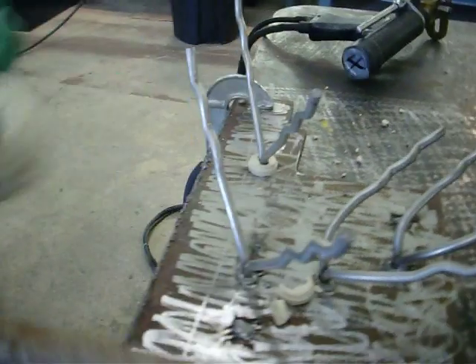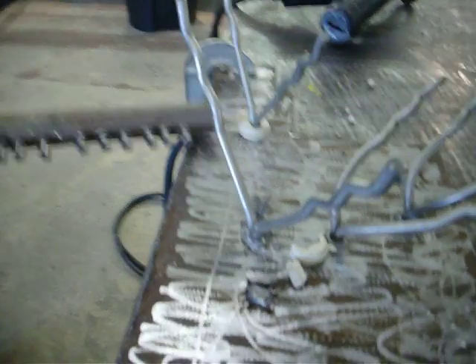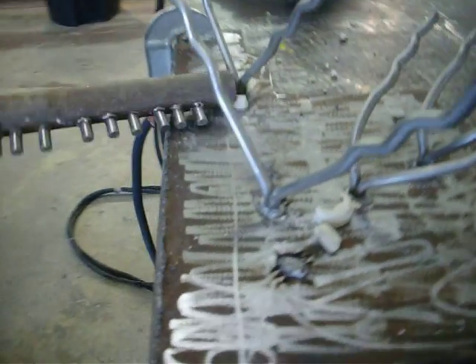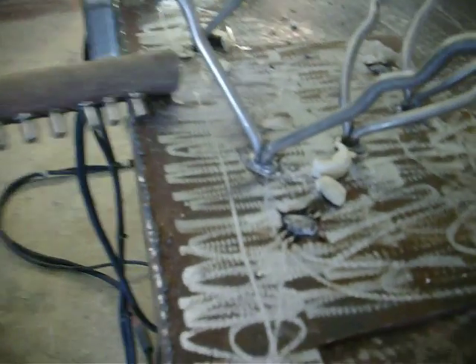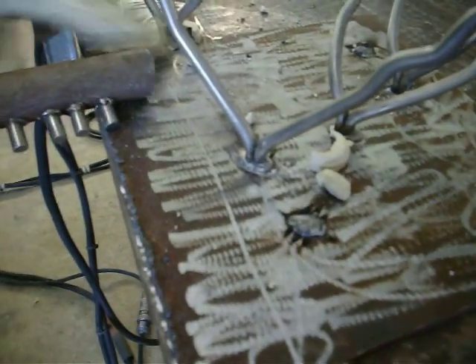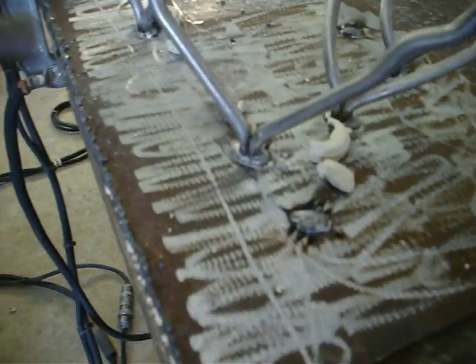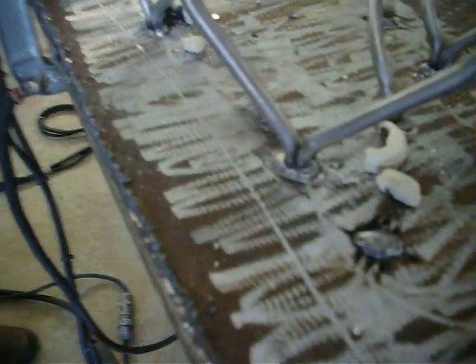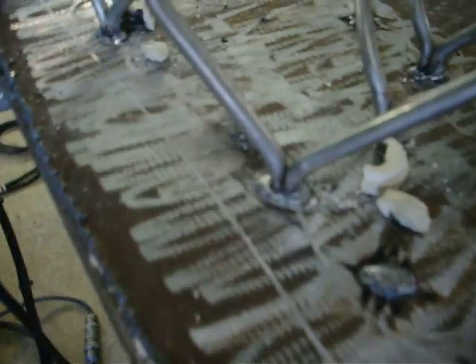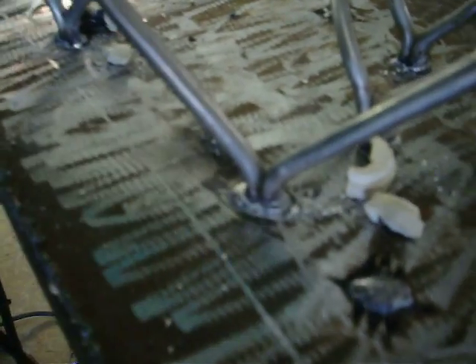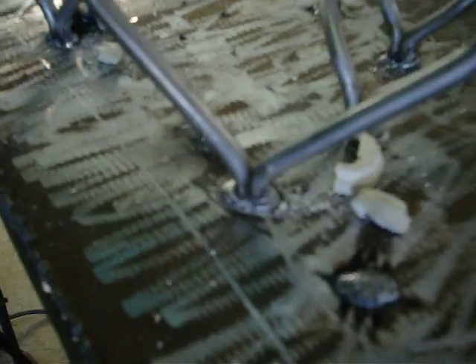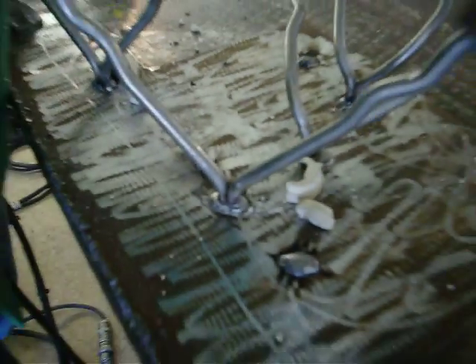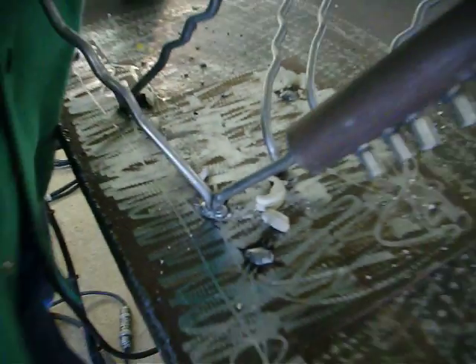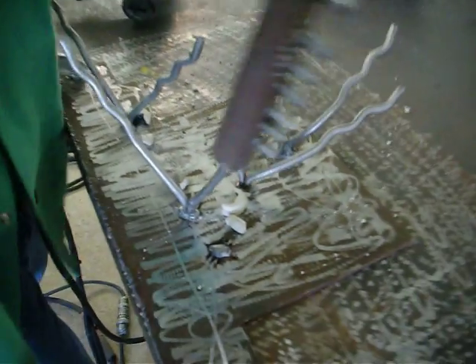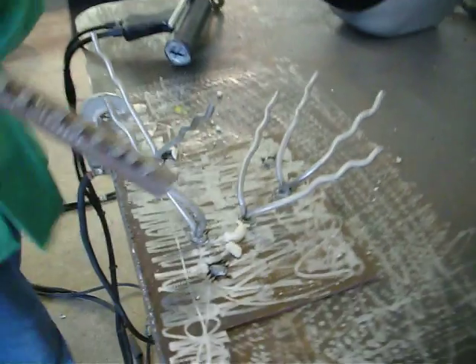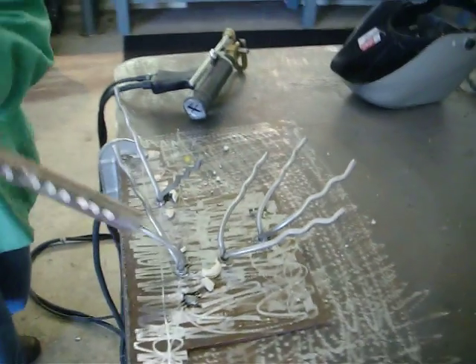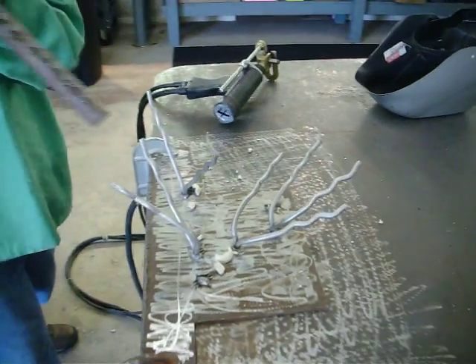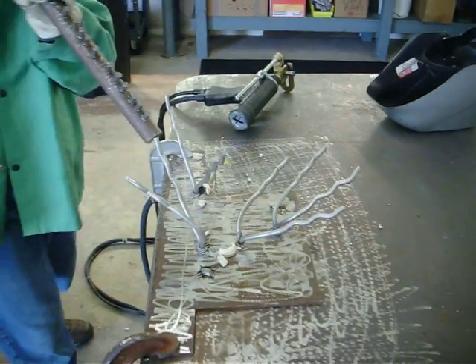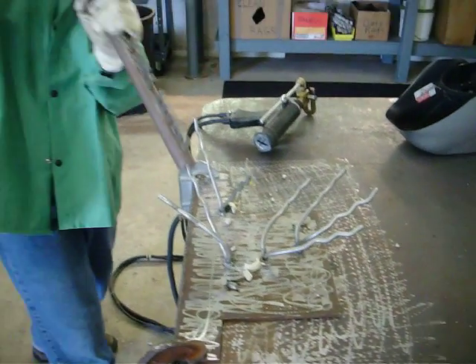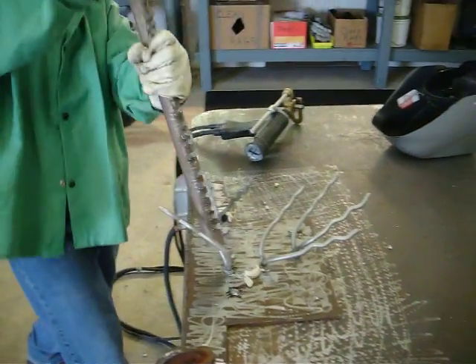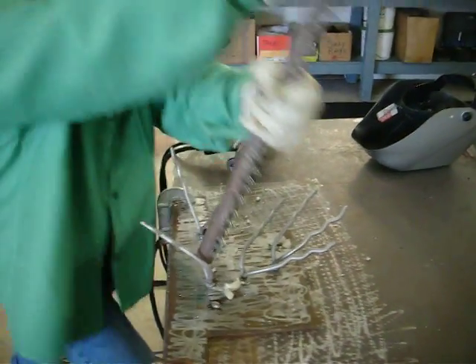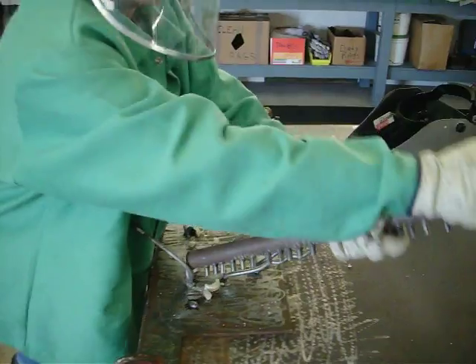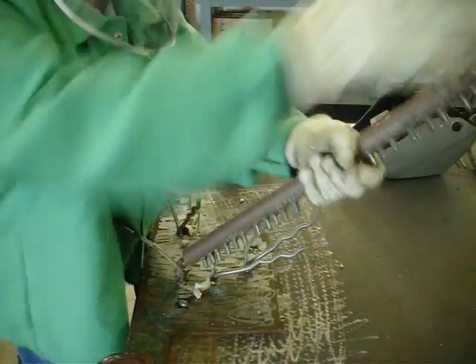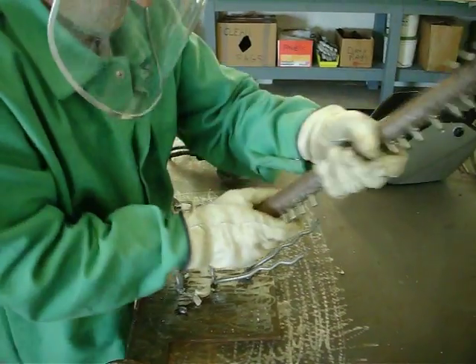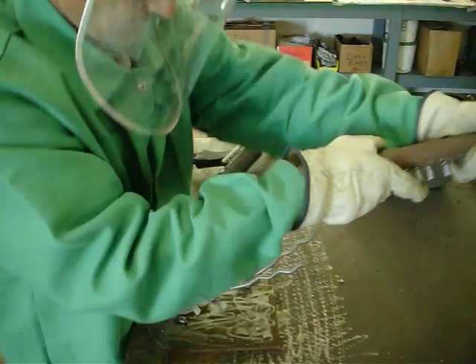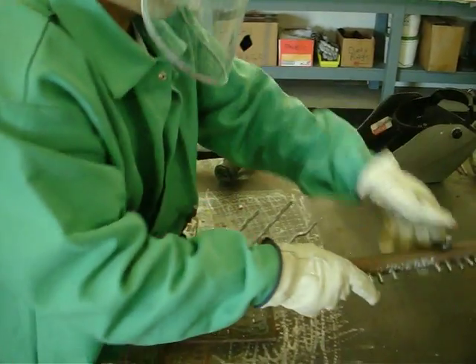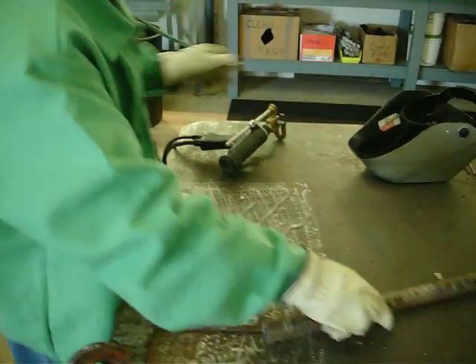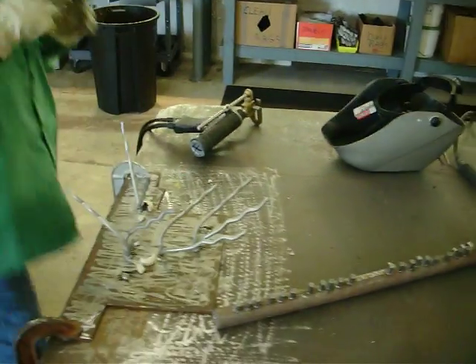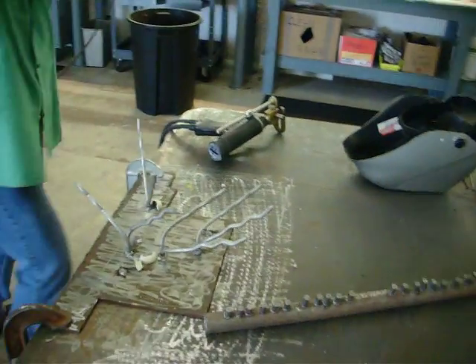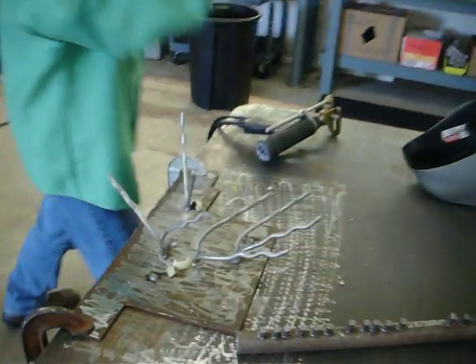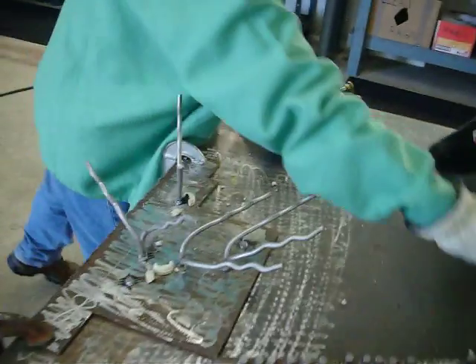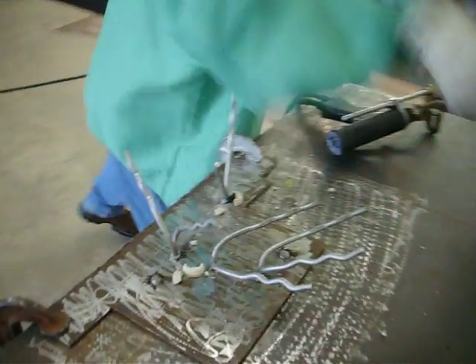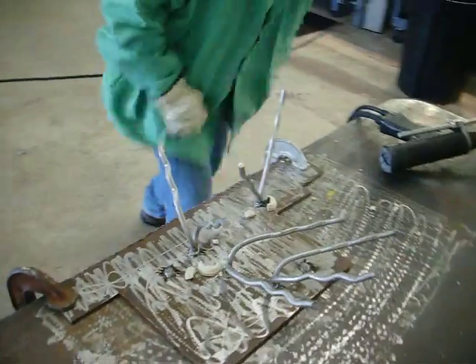There you go. Let me show you something. No voids at all. No voids.